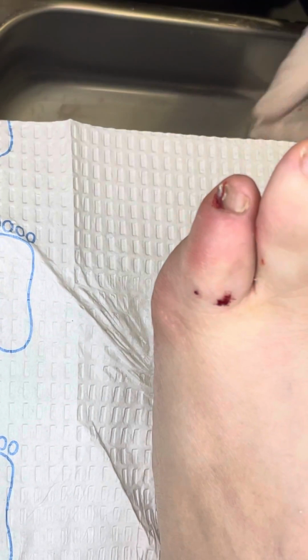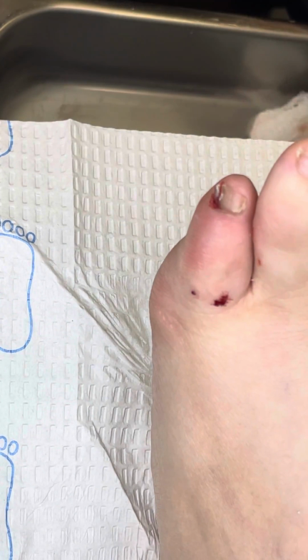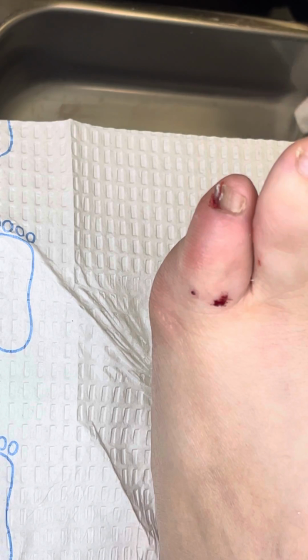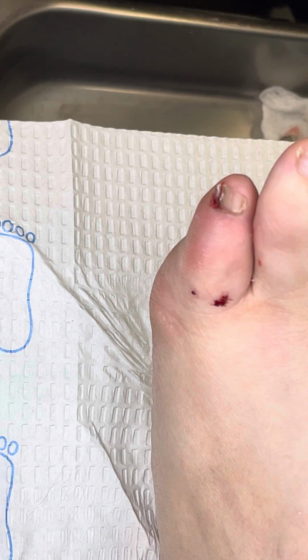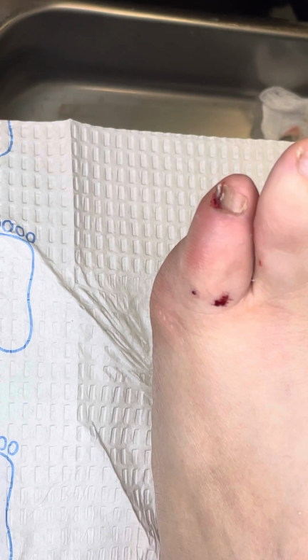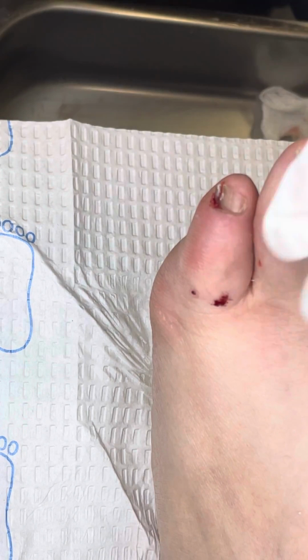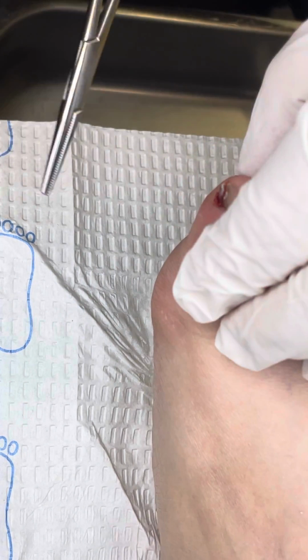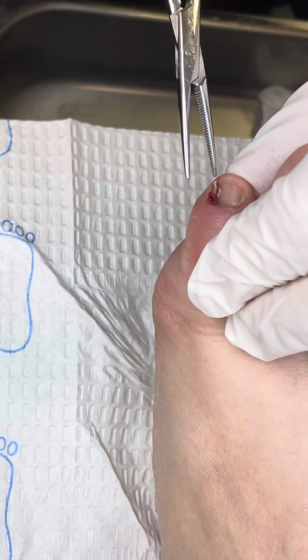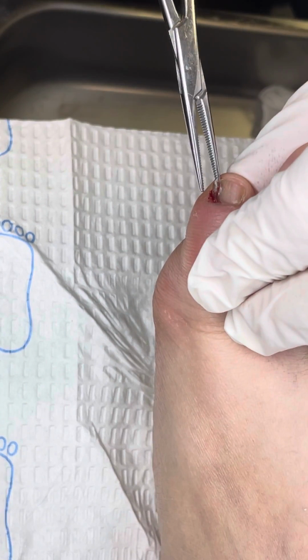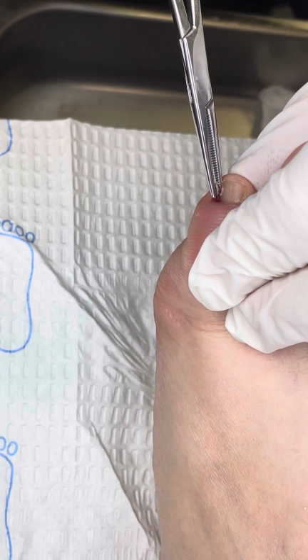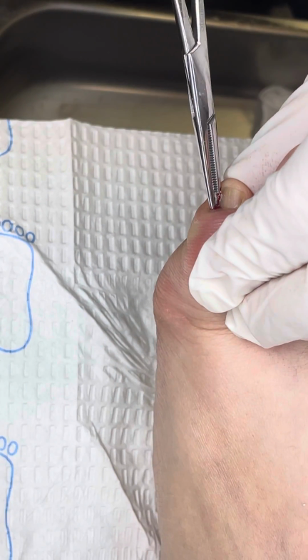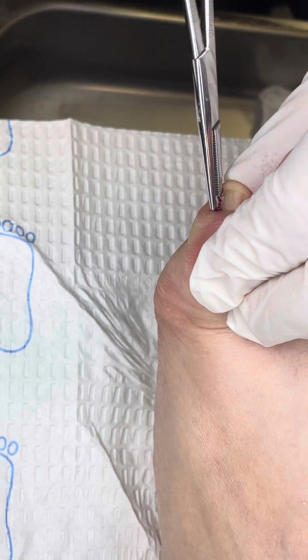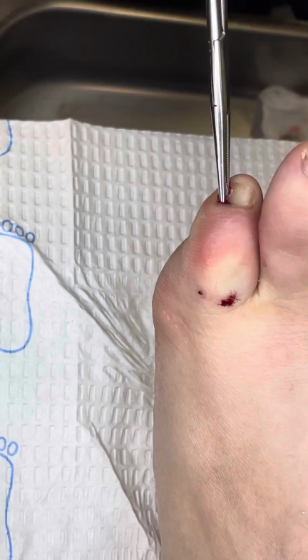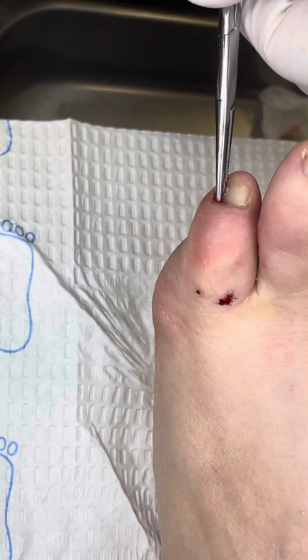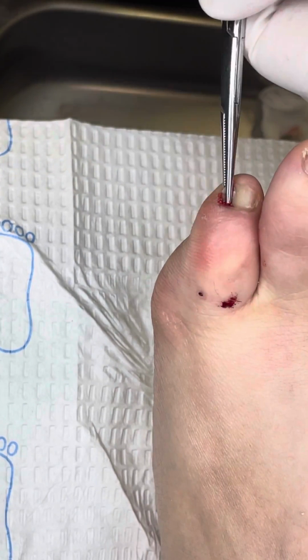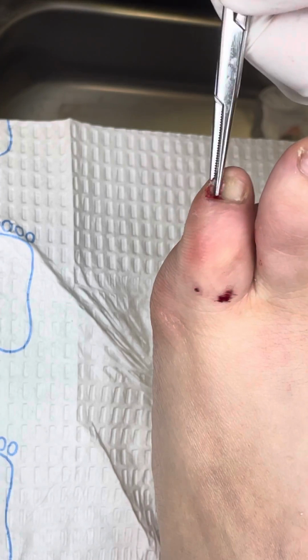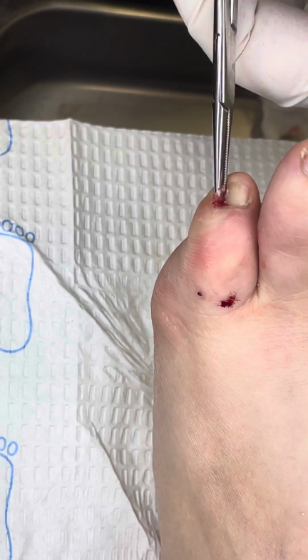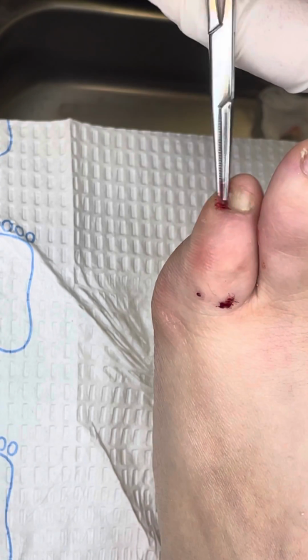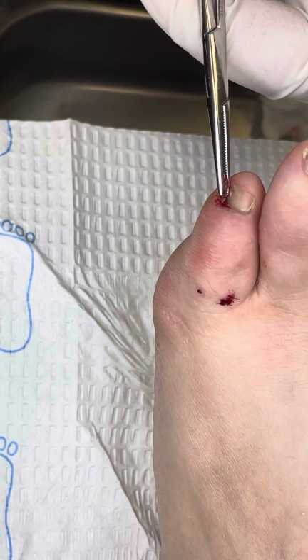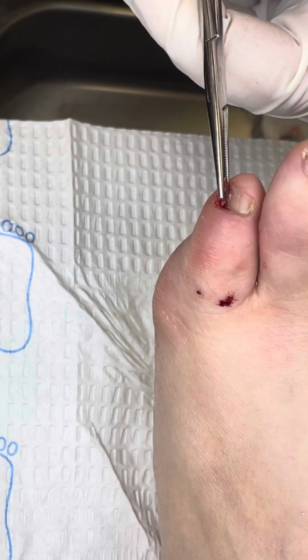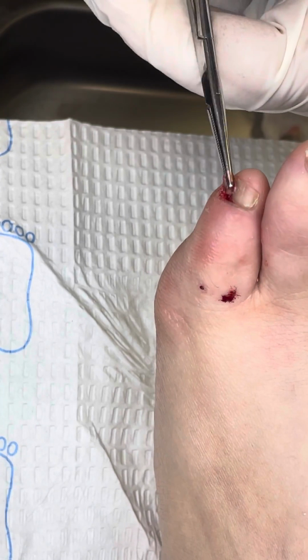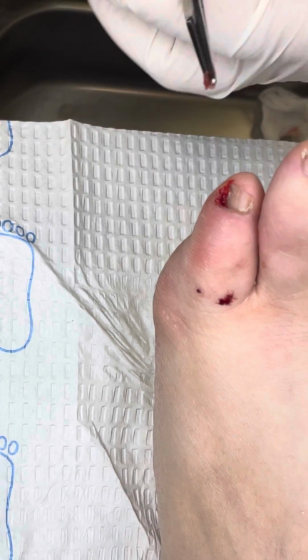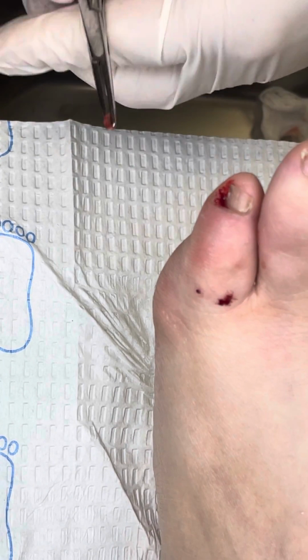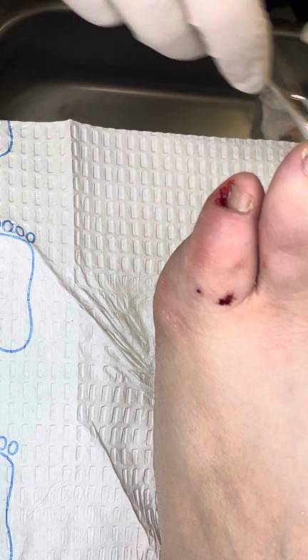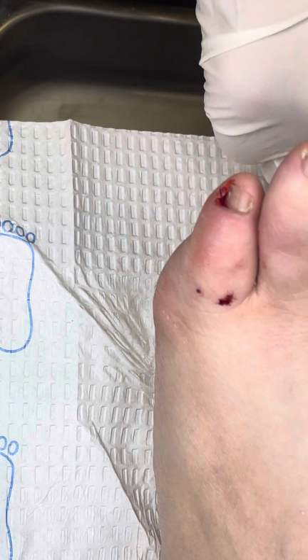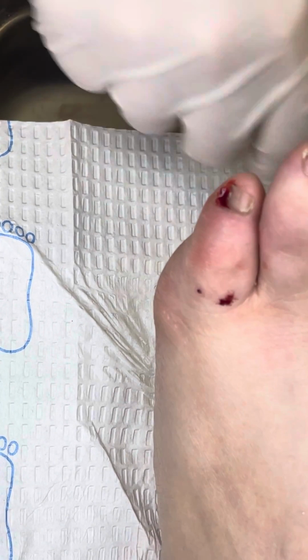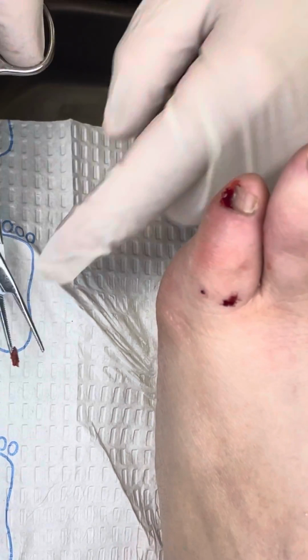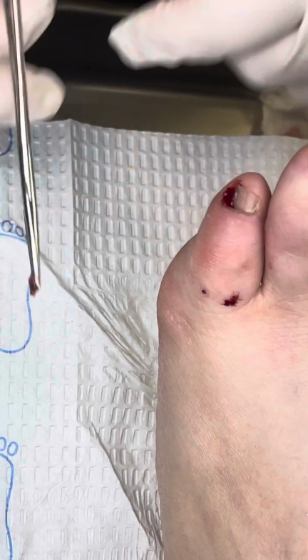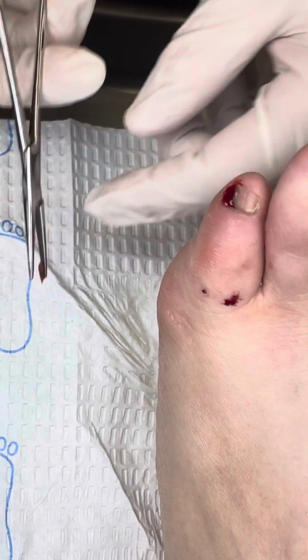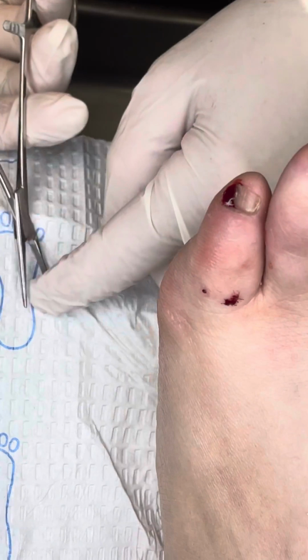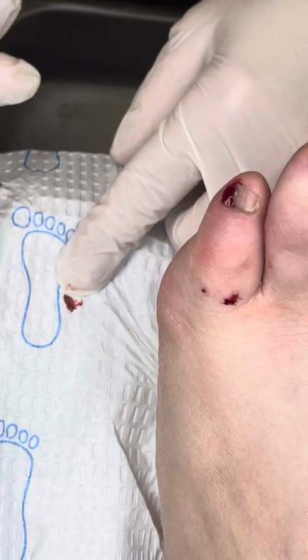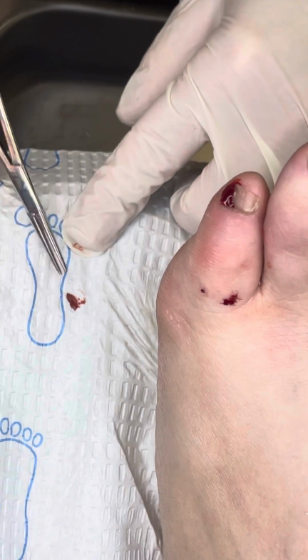Okay, almost done already. Oh, now I feel it's numb — I didn't feel it numb before, but now I can tell that it's a little numb.